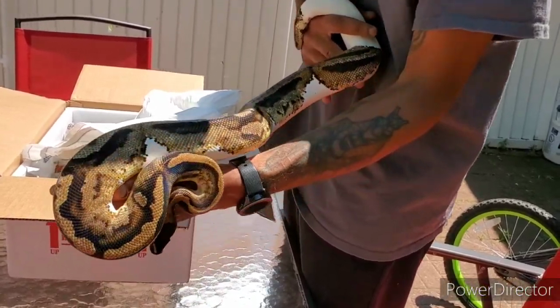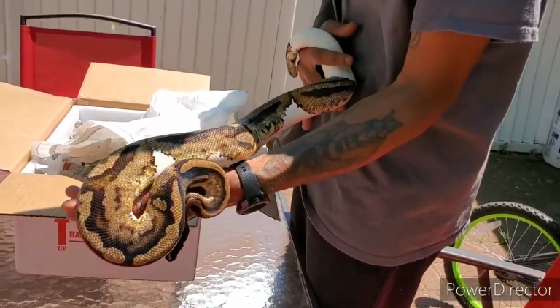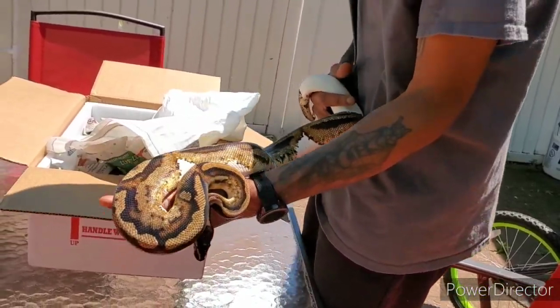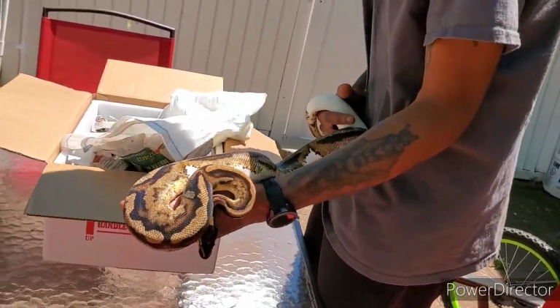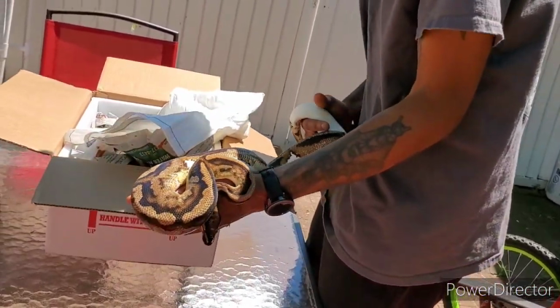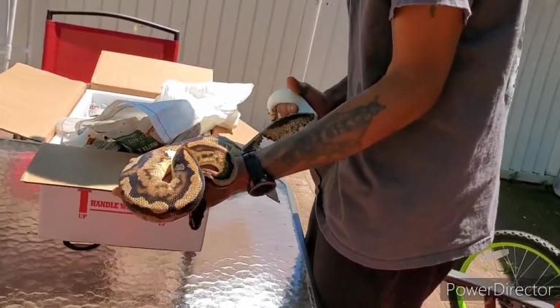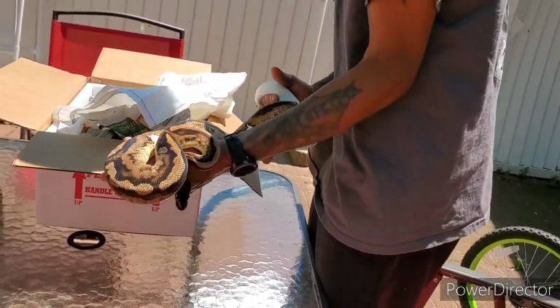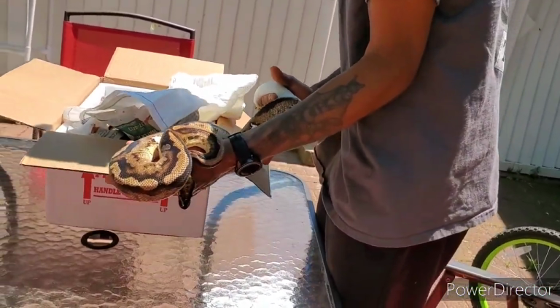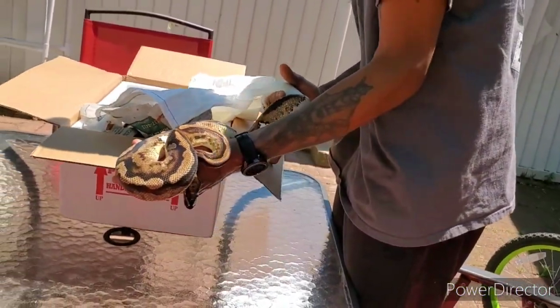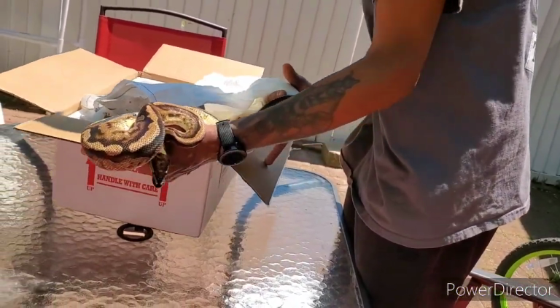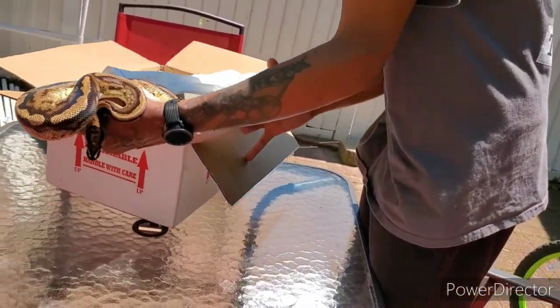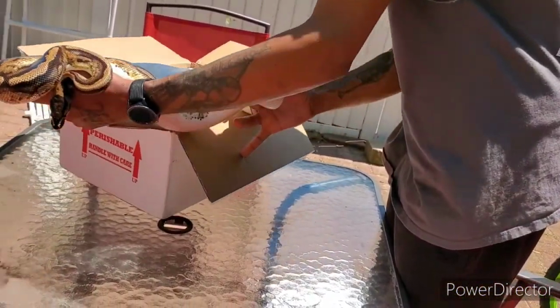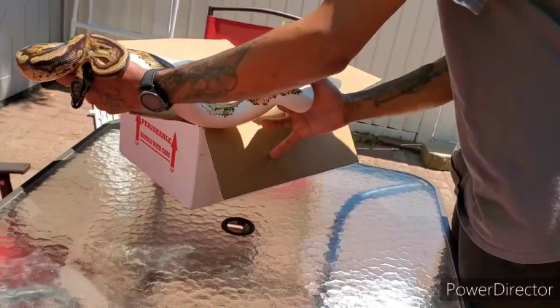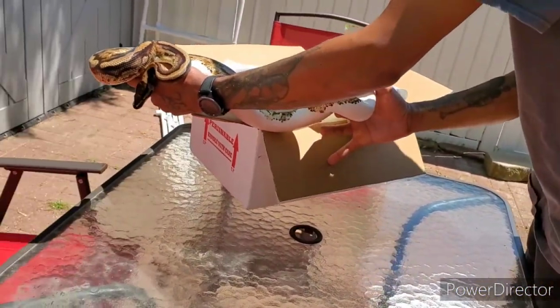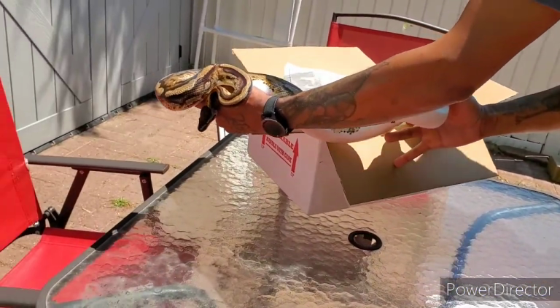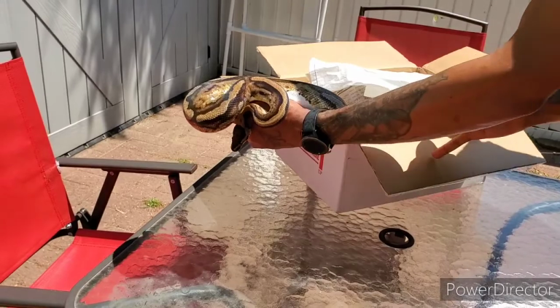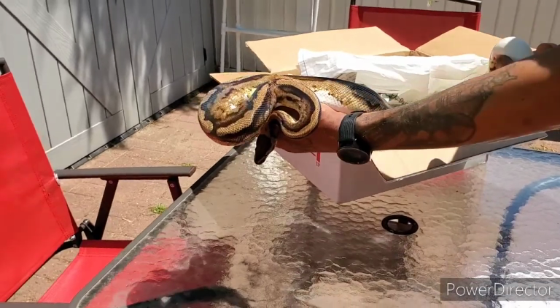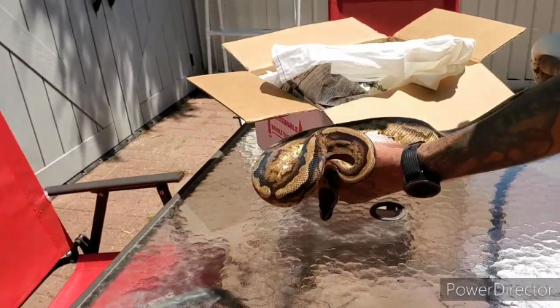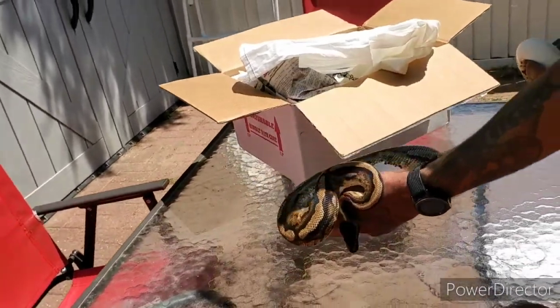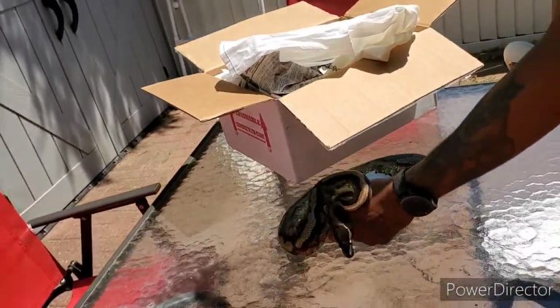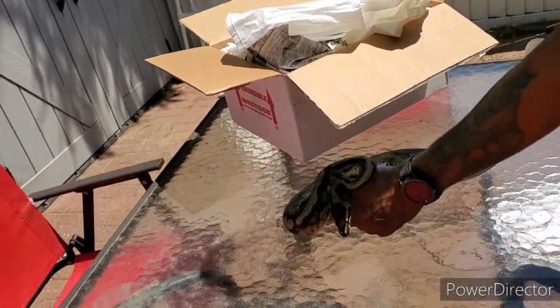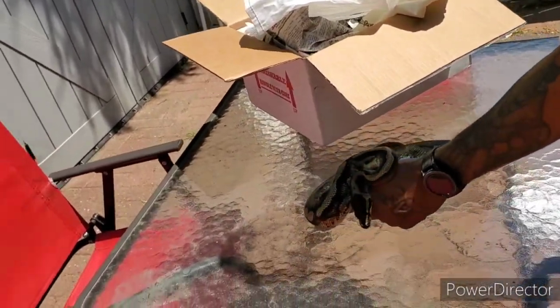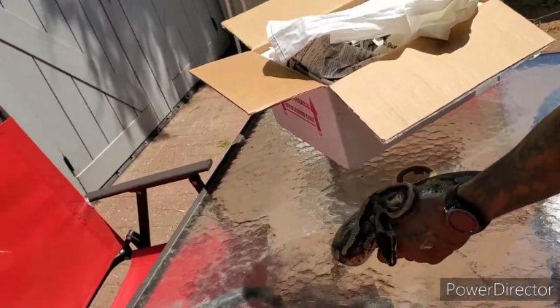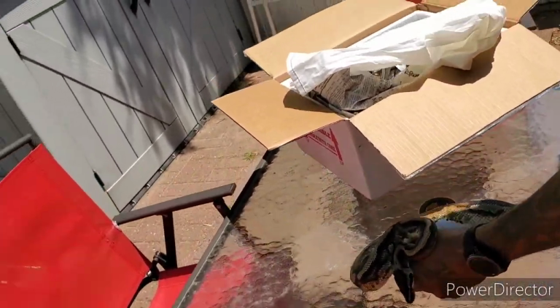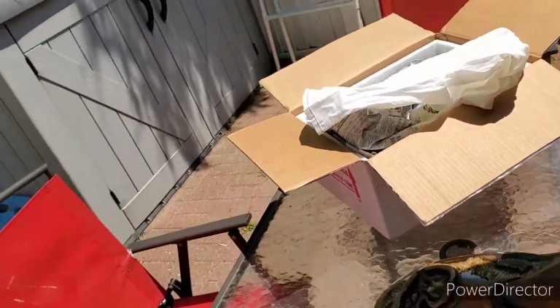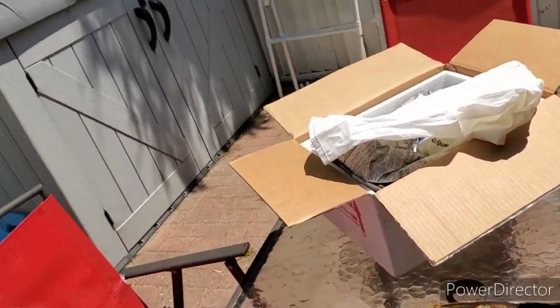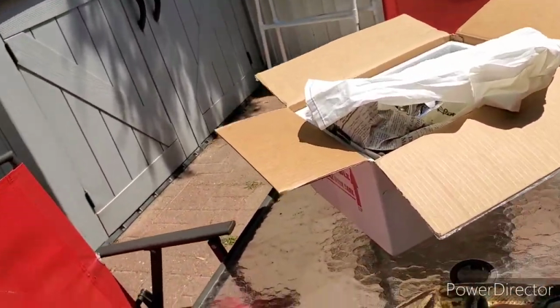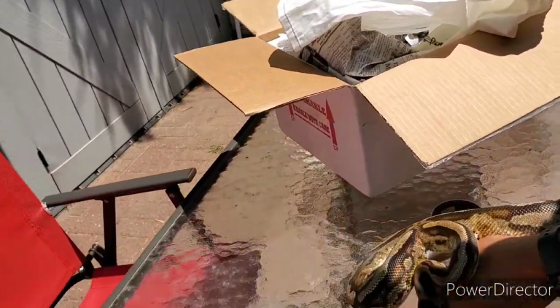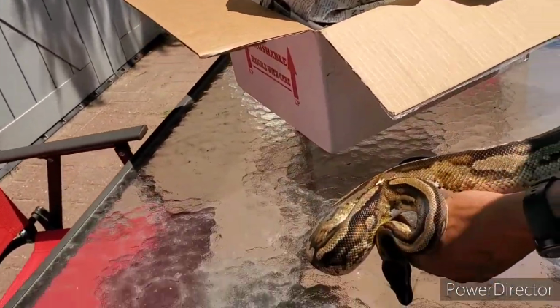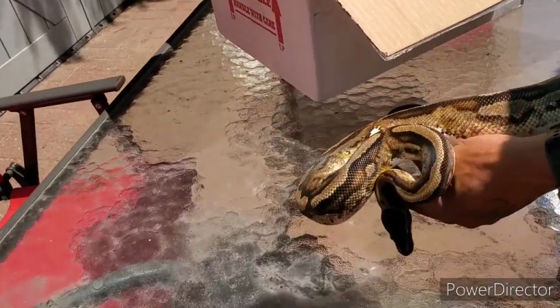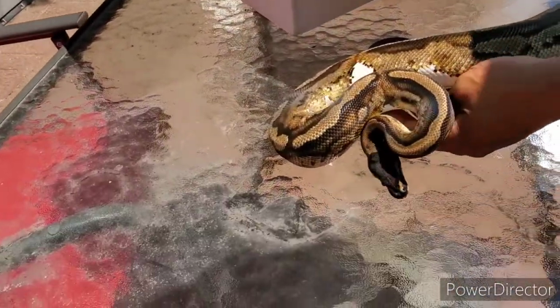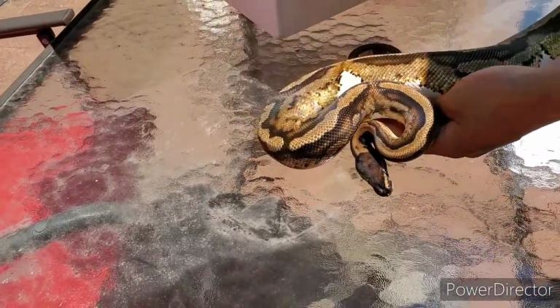Let's put him on the table and see if we can get a good look at him.